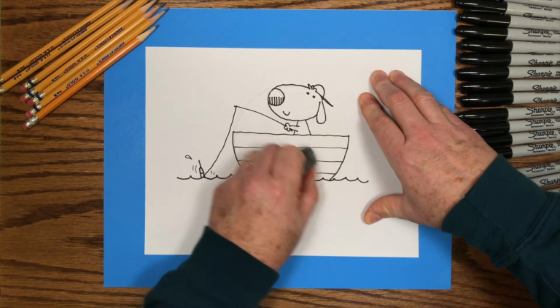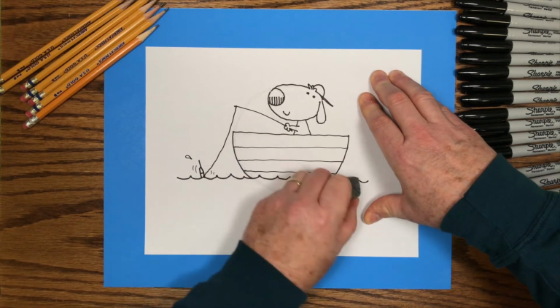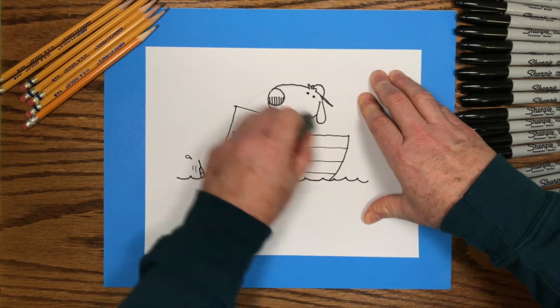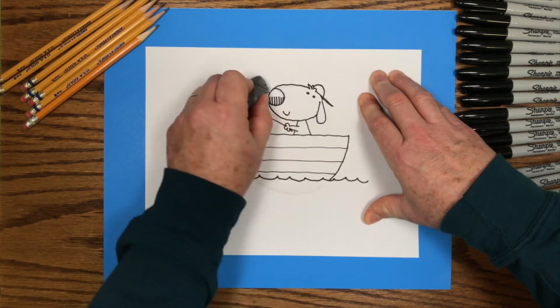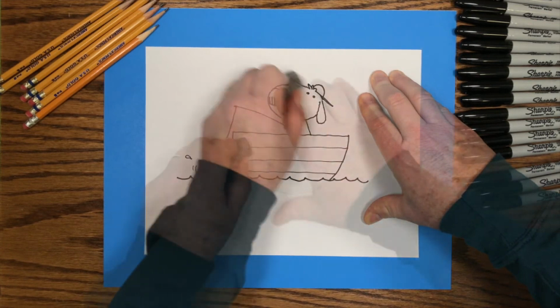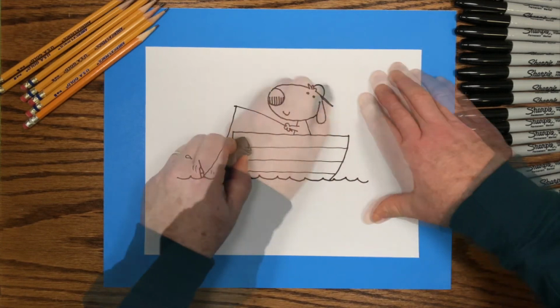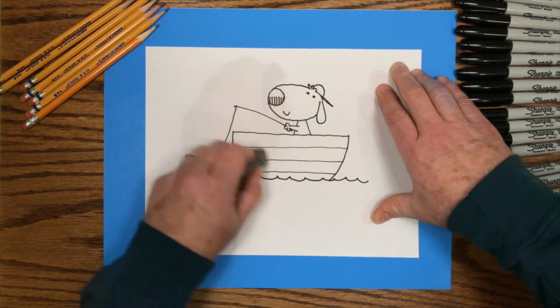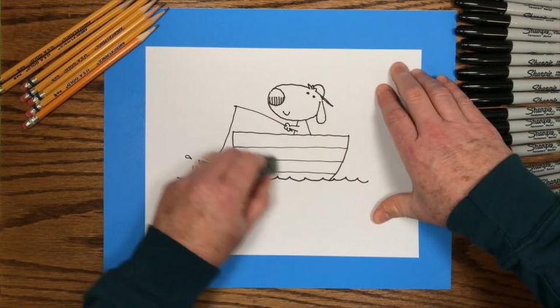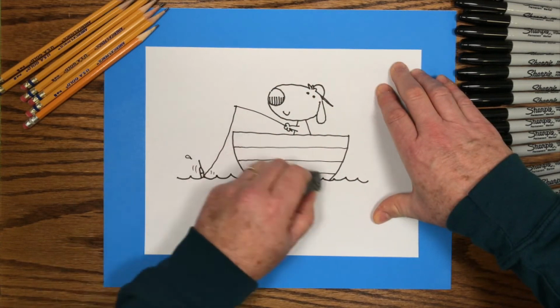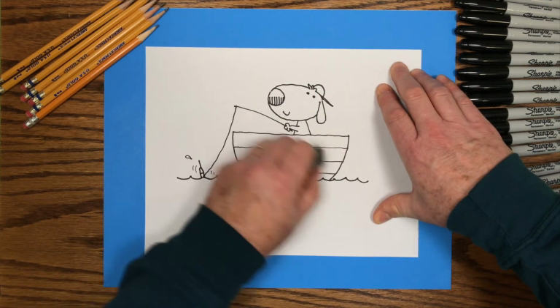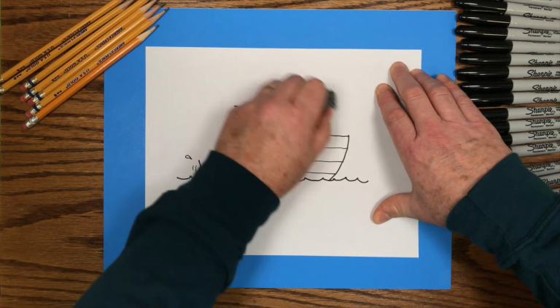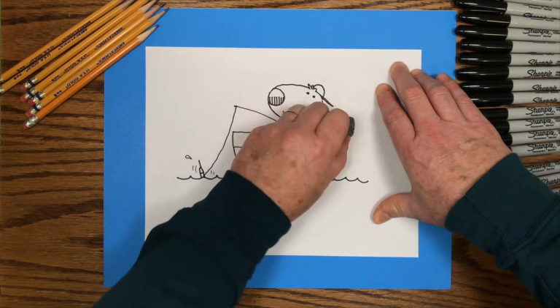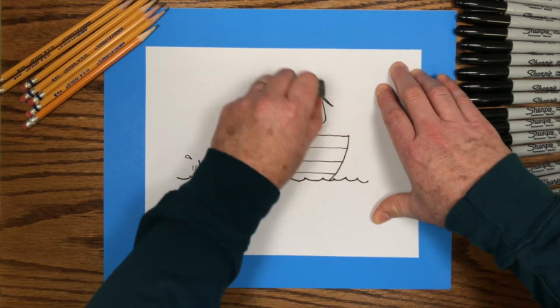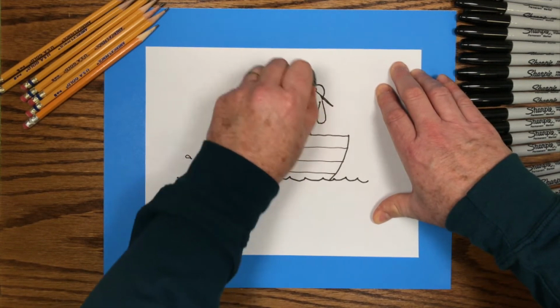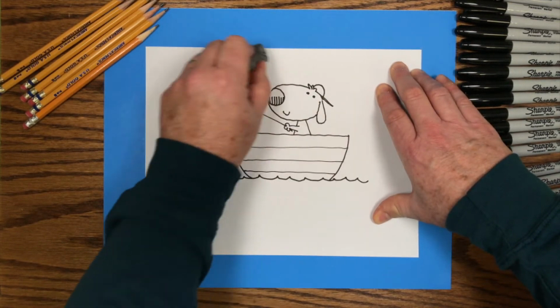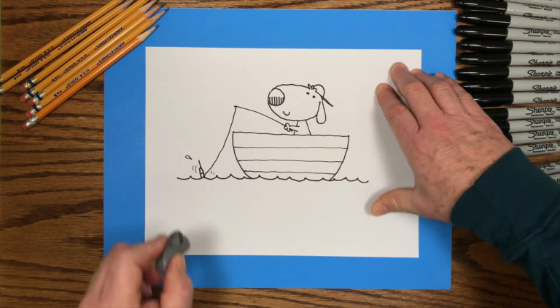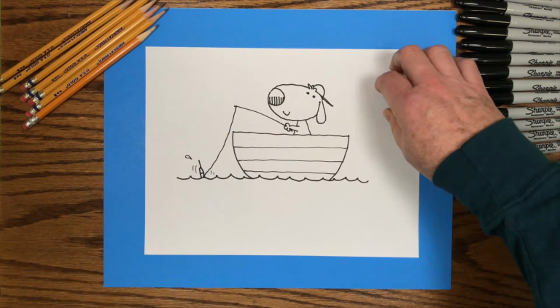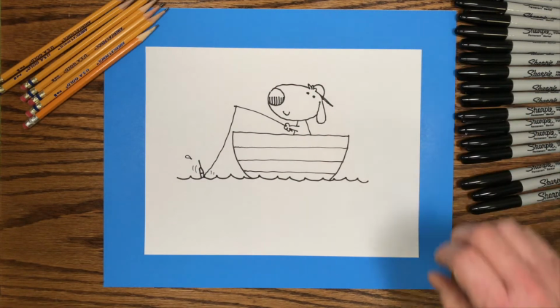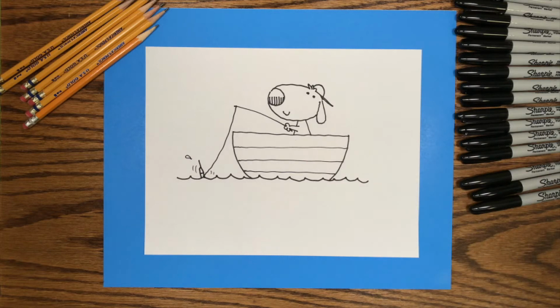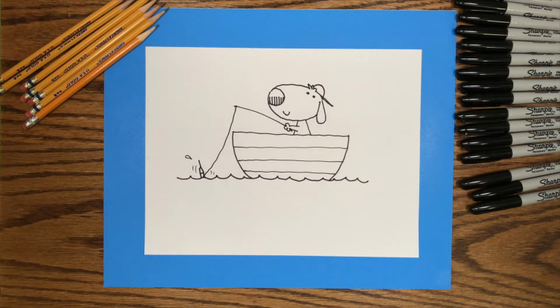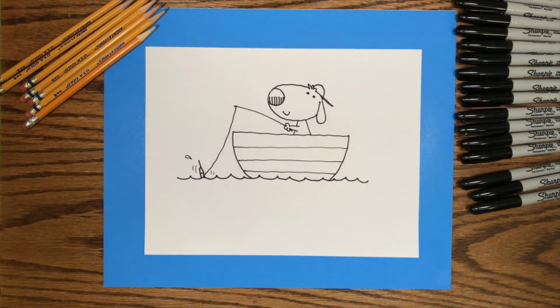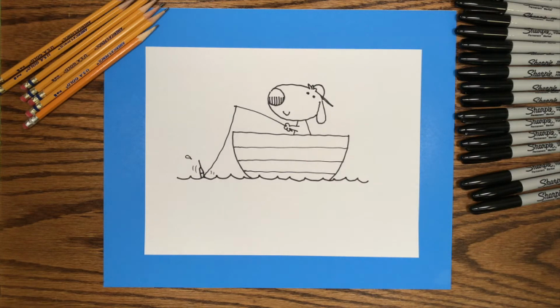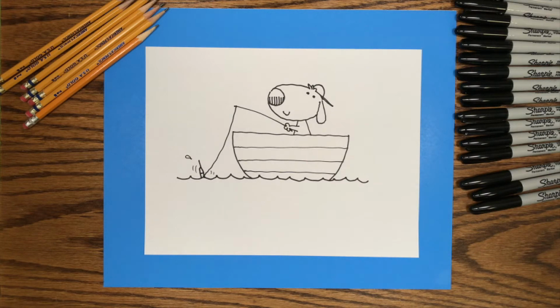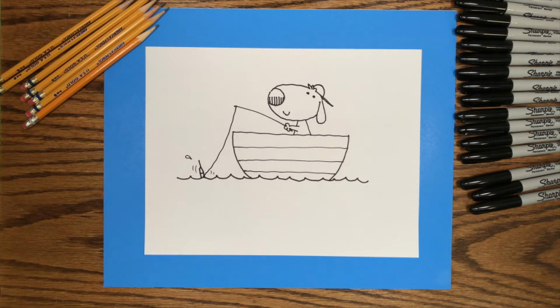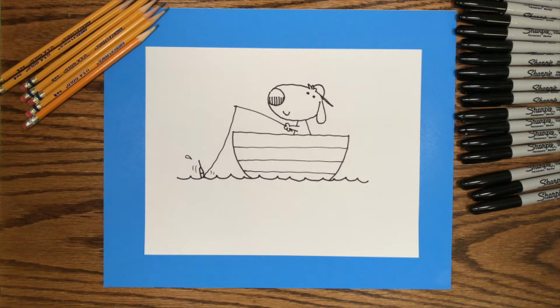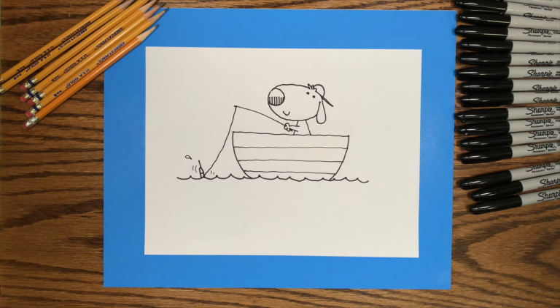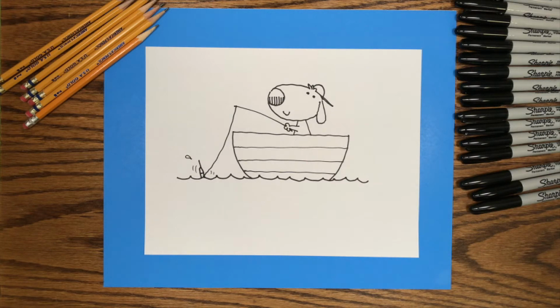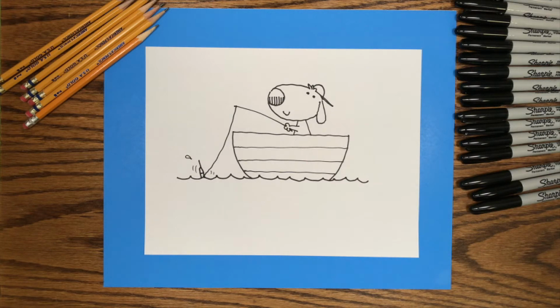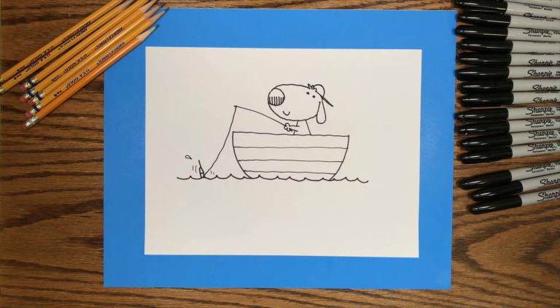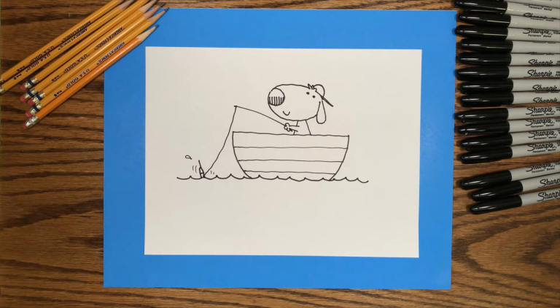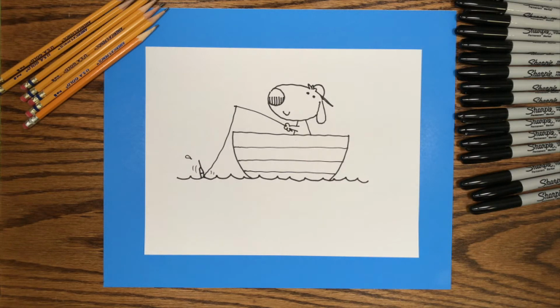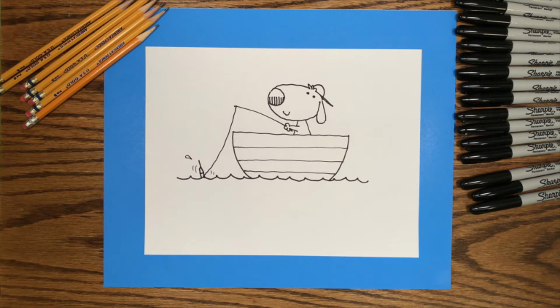I'll speed up through this part of the video so you get an idea of how I colored the little dog in his boat, but you might want to use some different colors. So take your time and have fun!